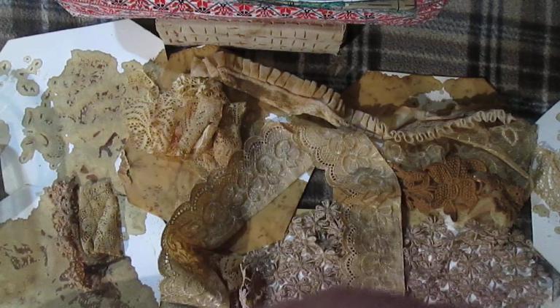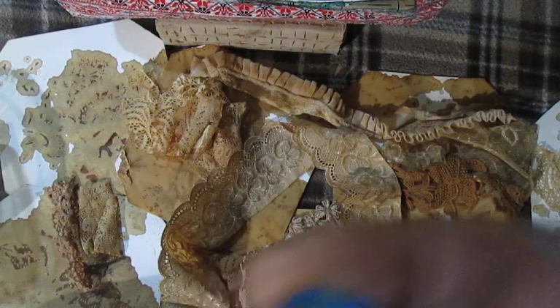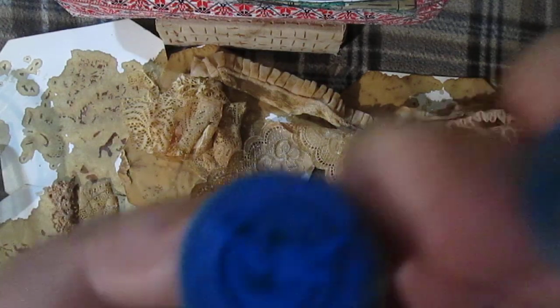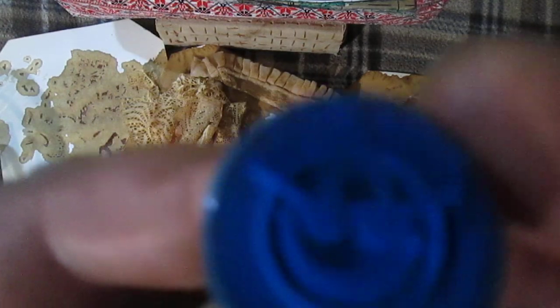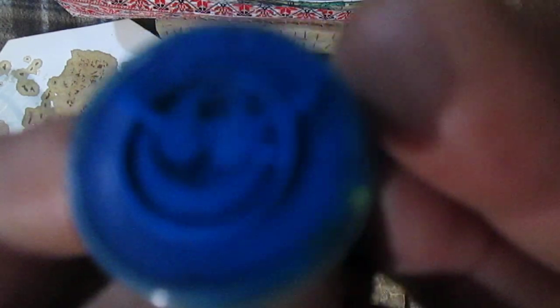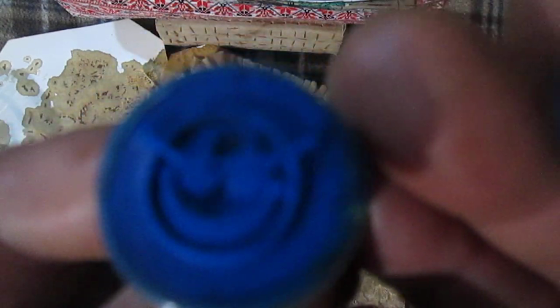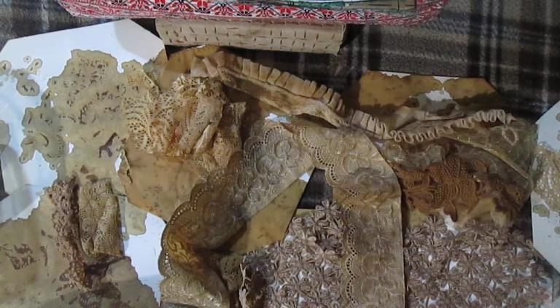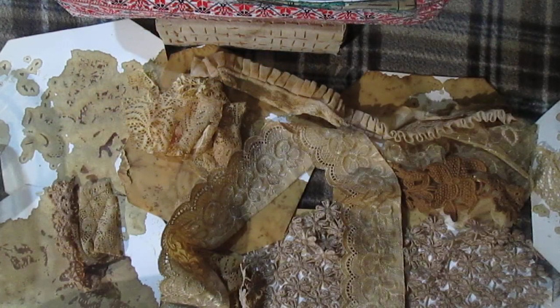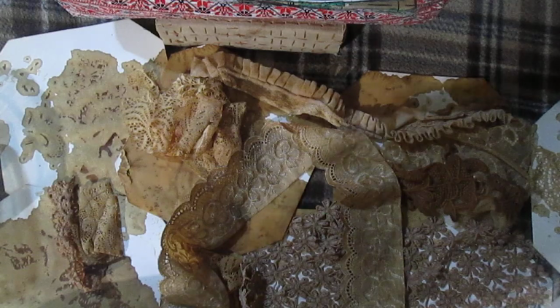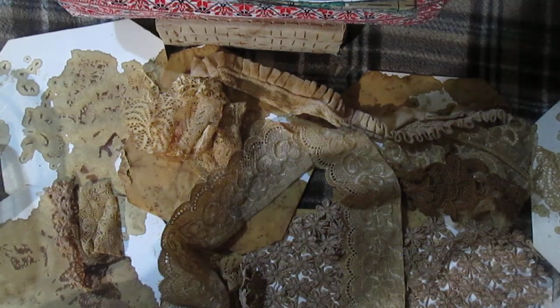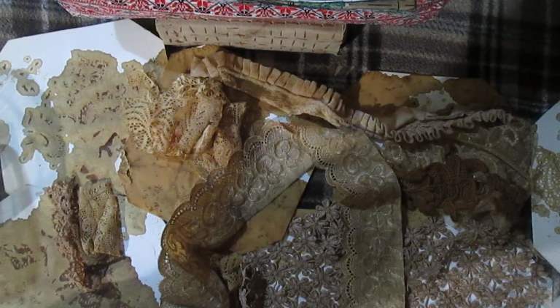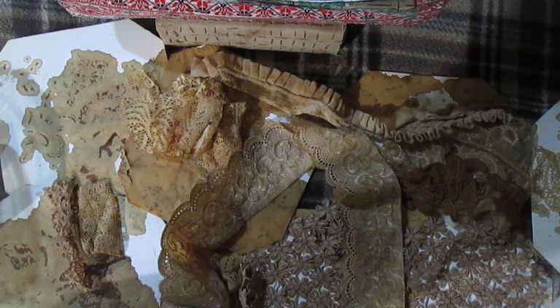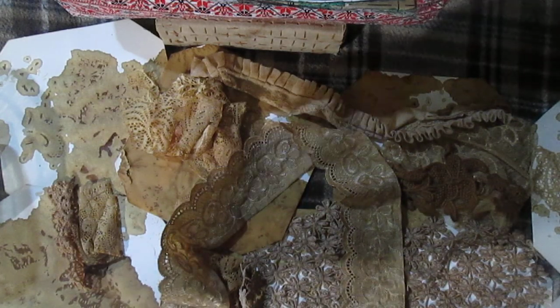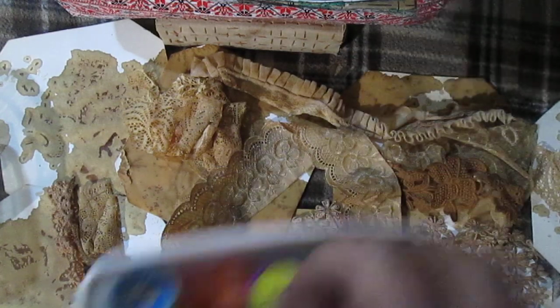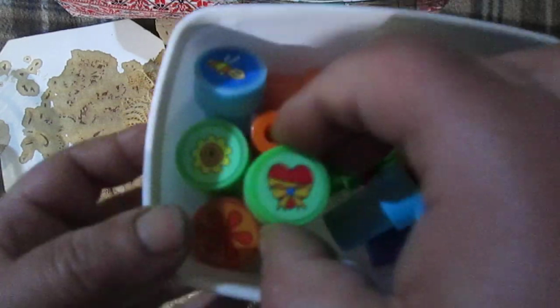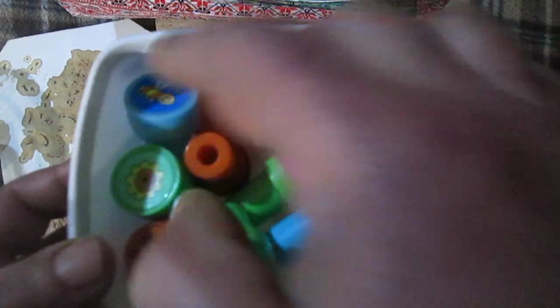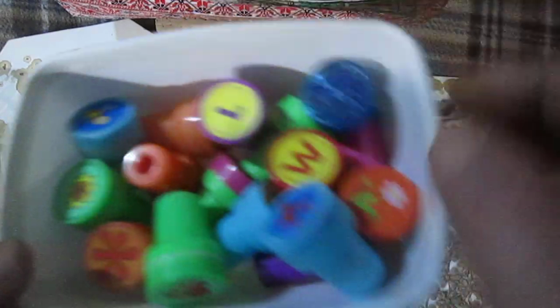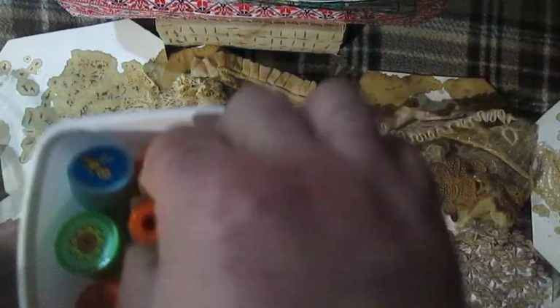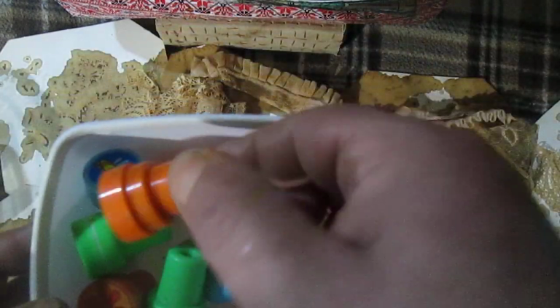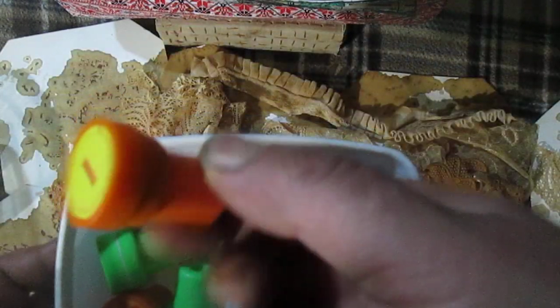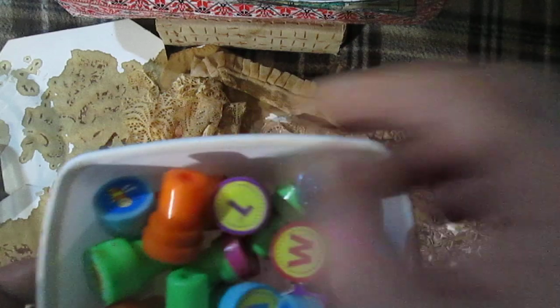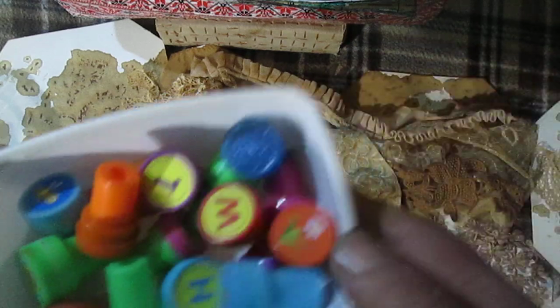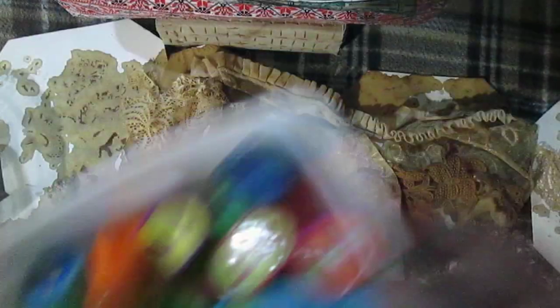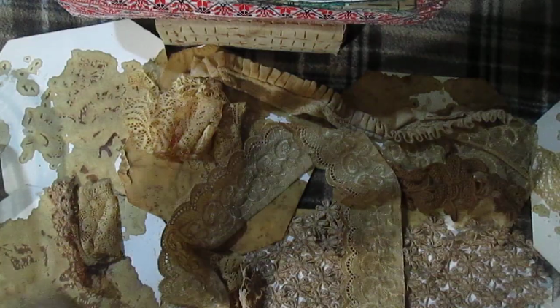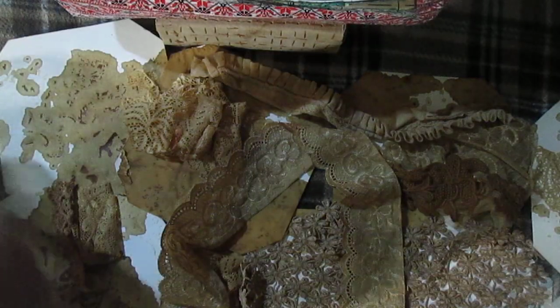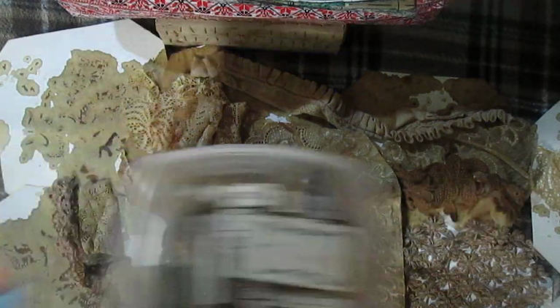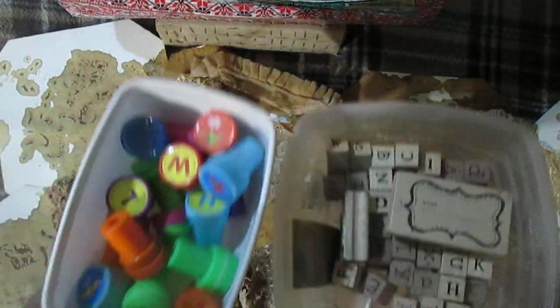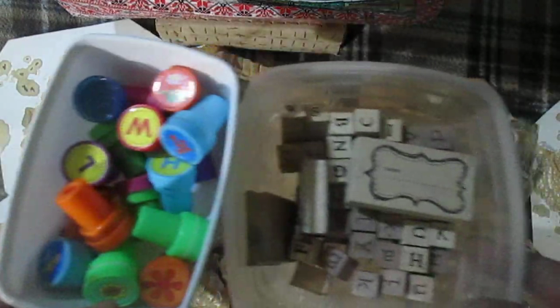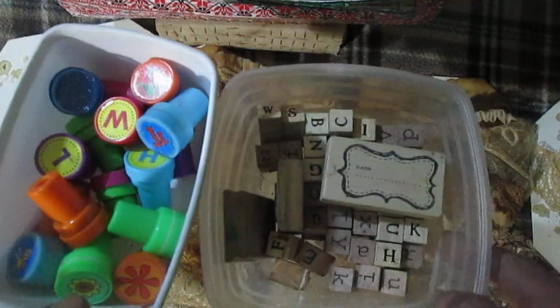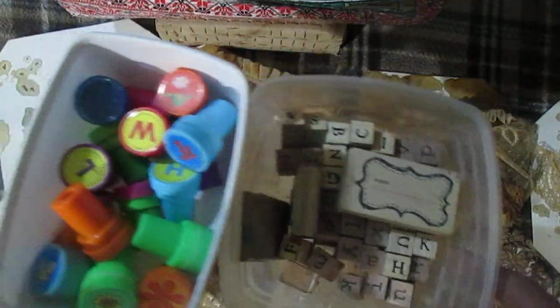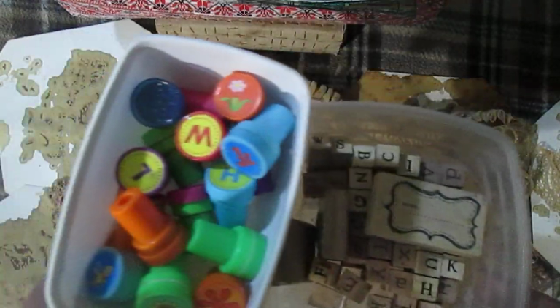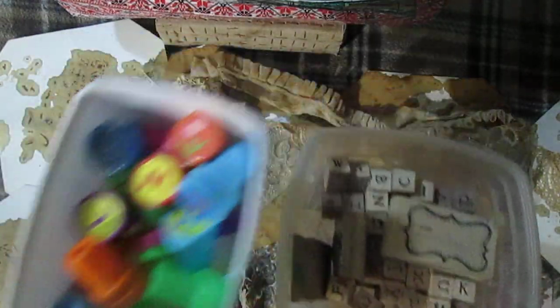I'll show you once again - by the way, here is a smile stamp, and some letter, heart, and flower stamps. So this is the two sets of stamps that I found on the local trash.